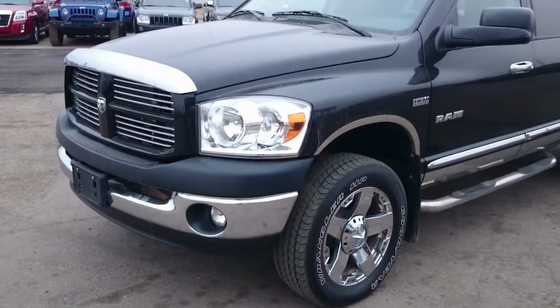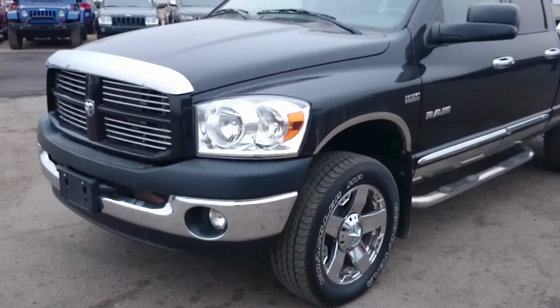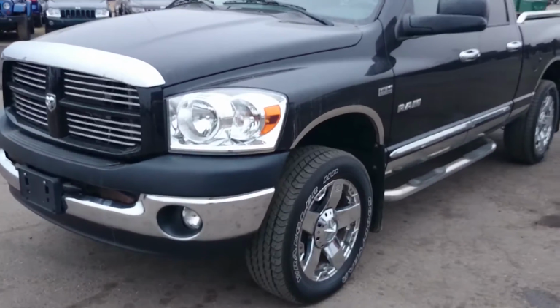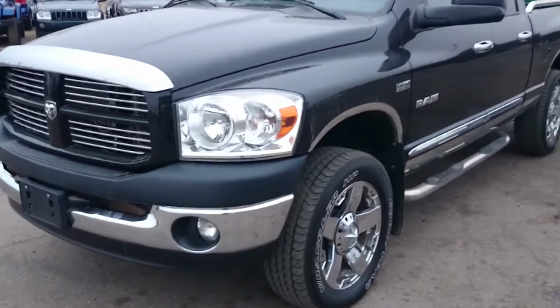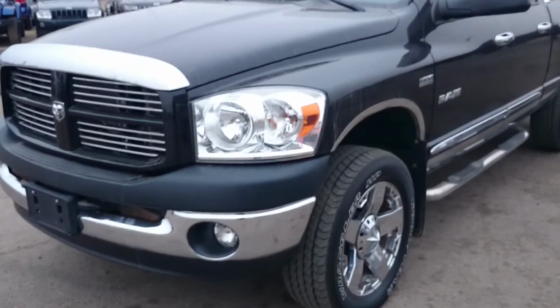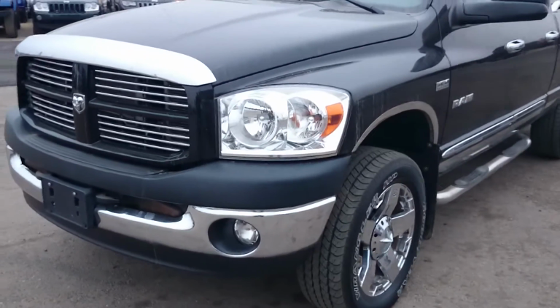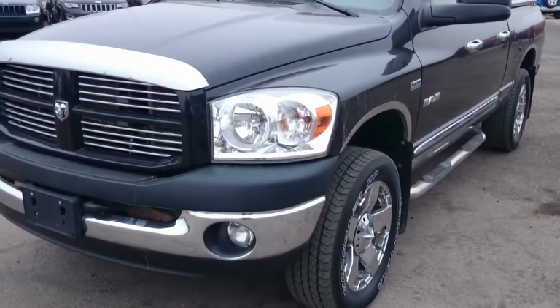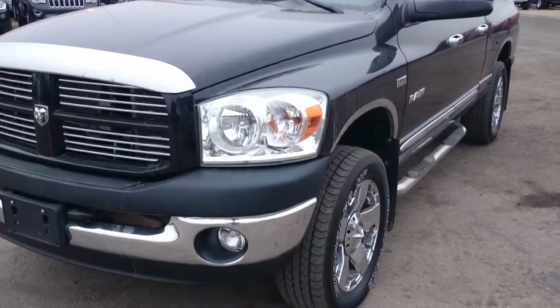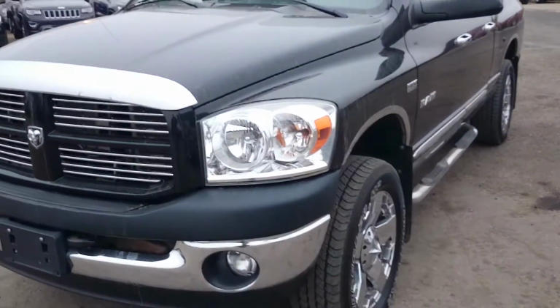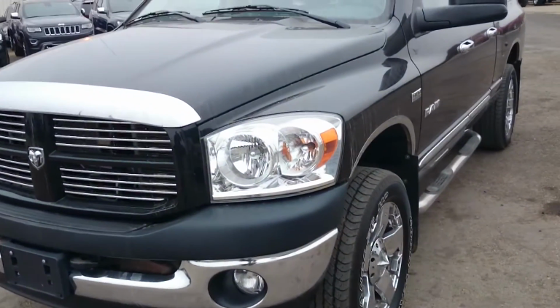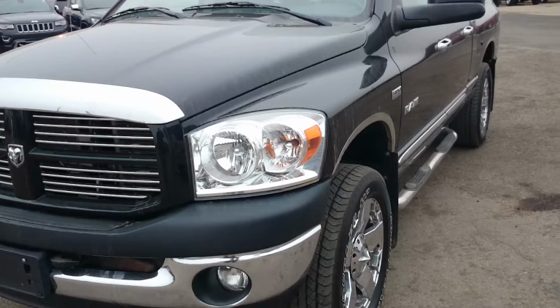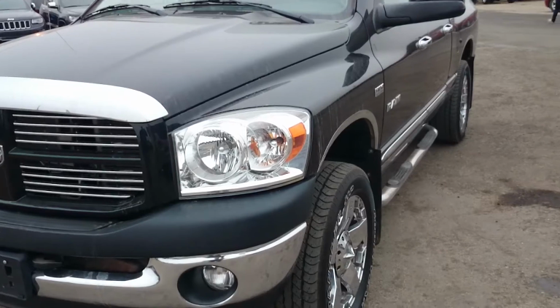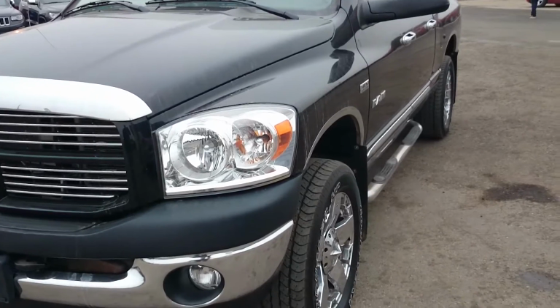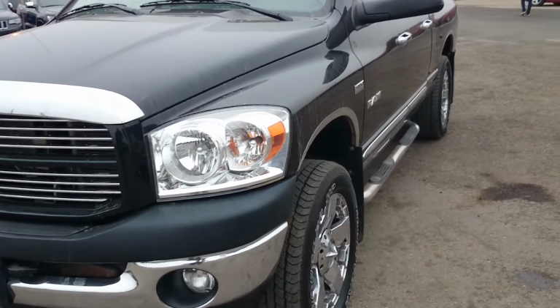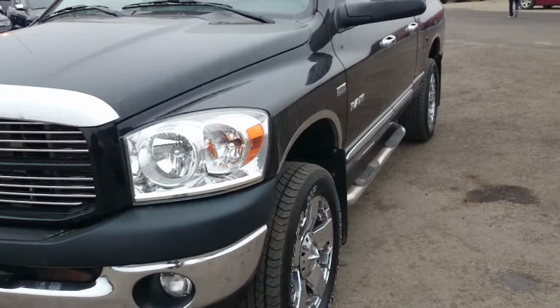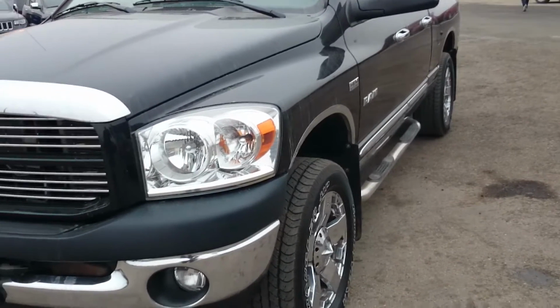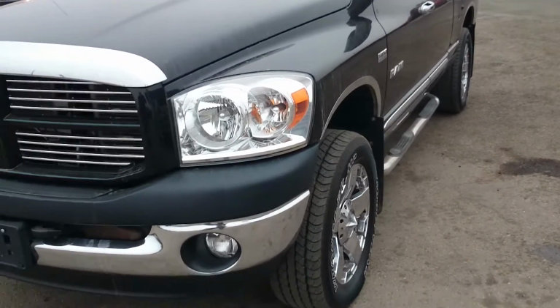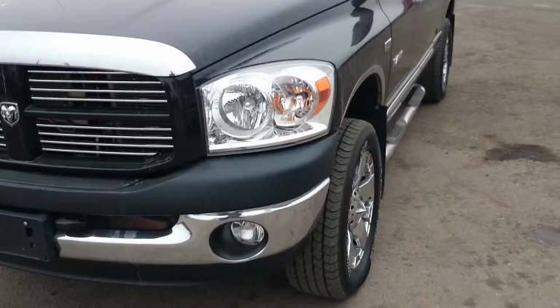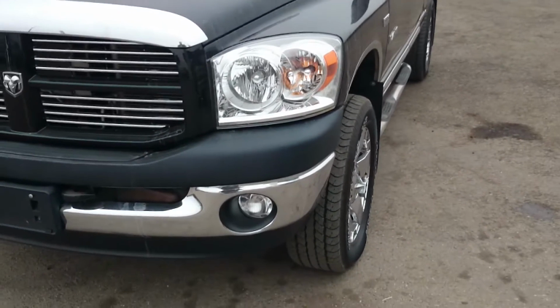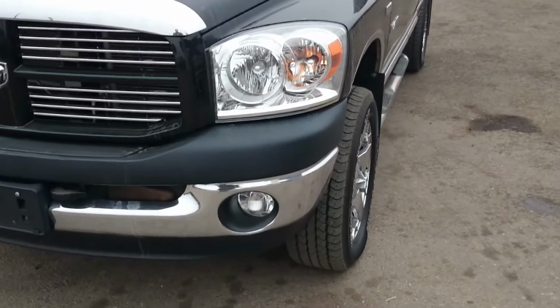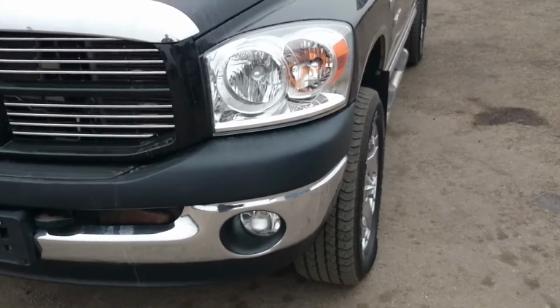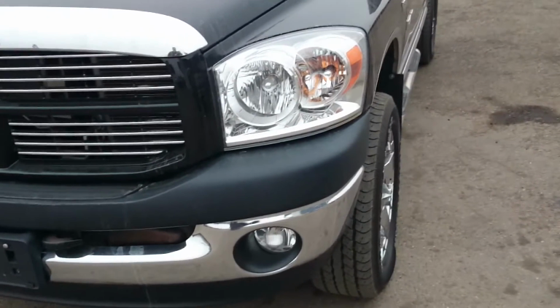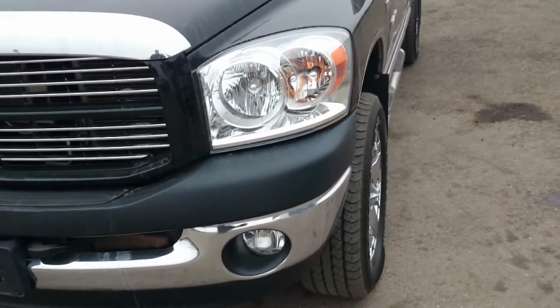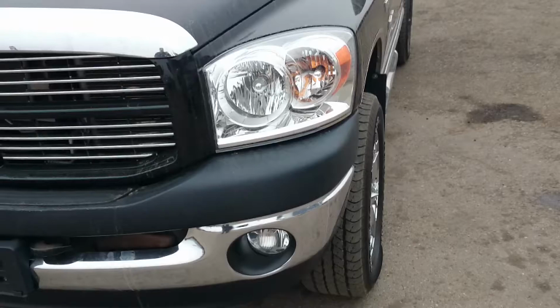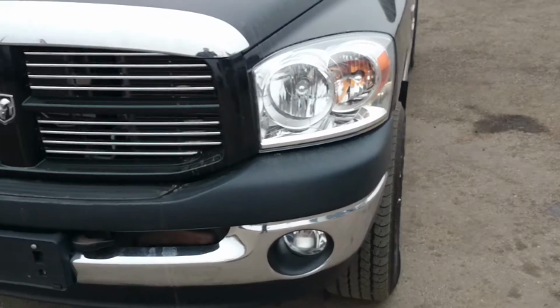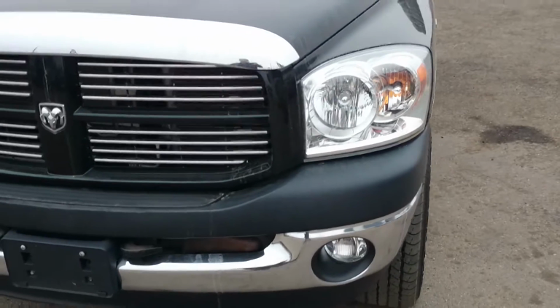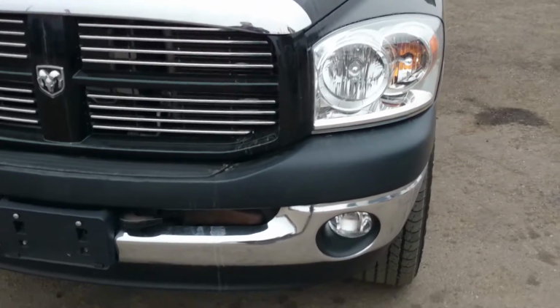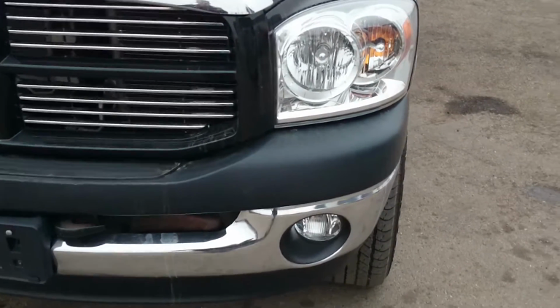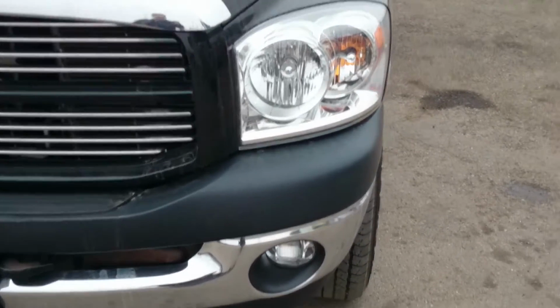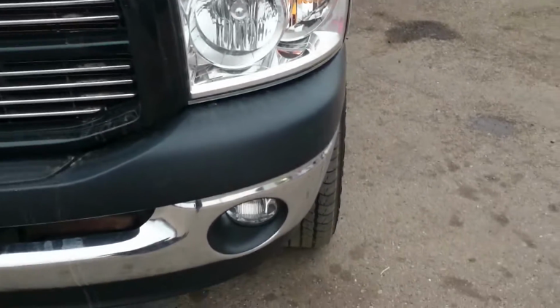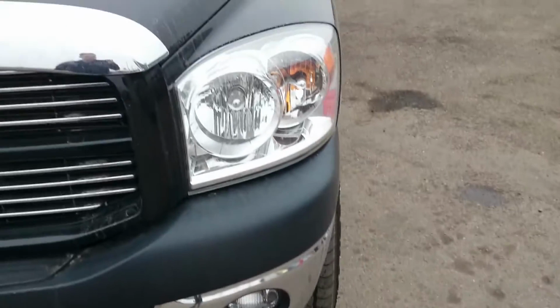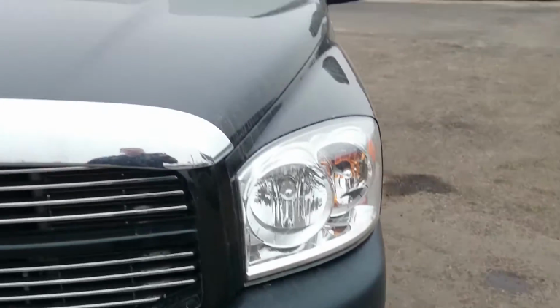This is Justin down here at St. Paul Dodge doing a walk-around video of our 2008 Ram 1500 SLT. Wanted to give you a better look at the overall body condition, so go around to the front.